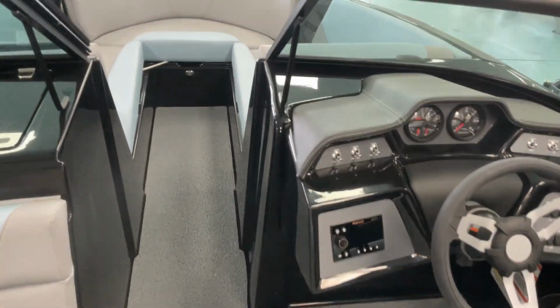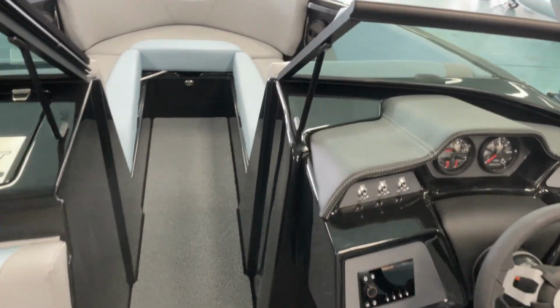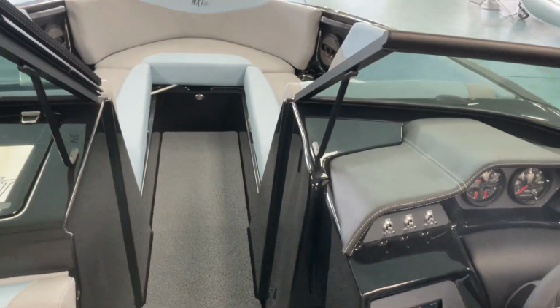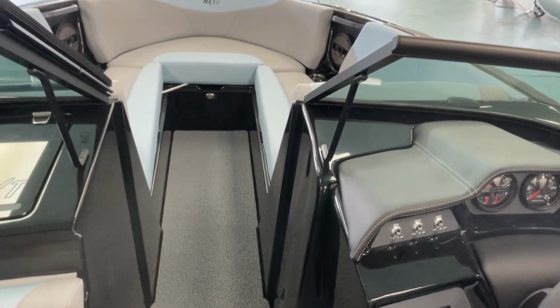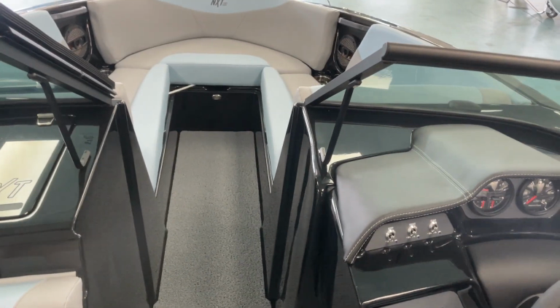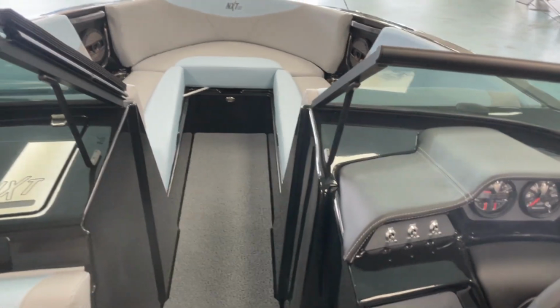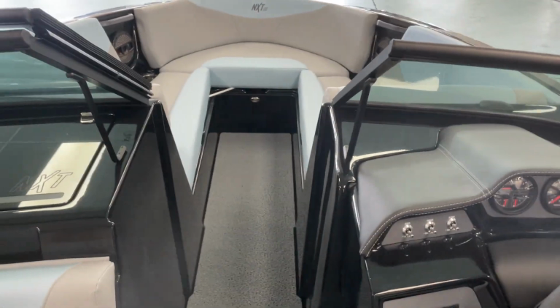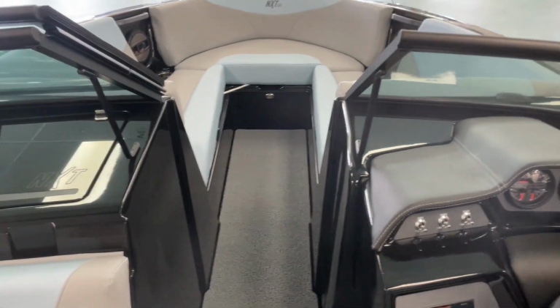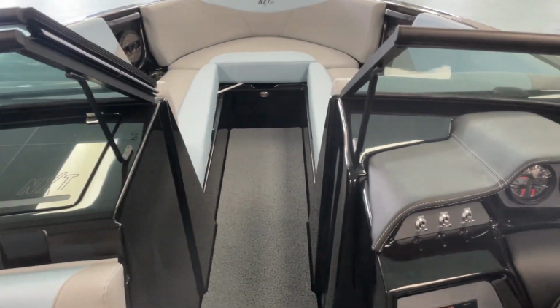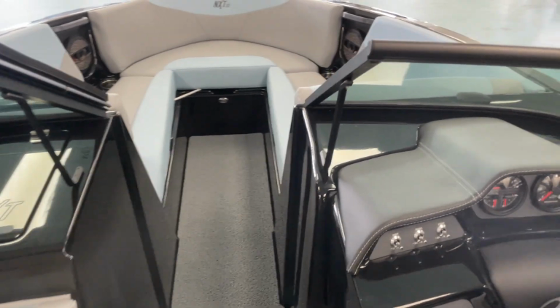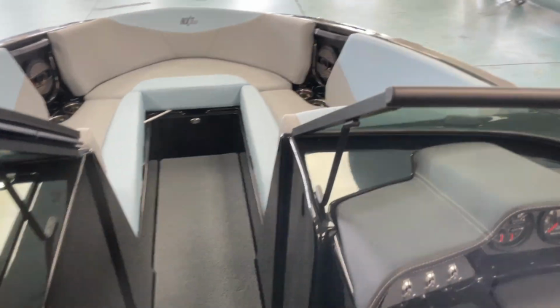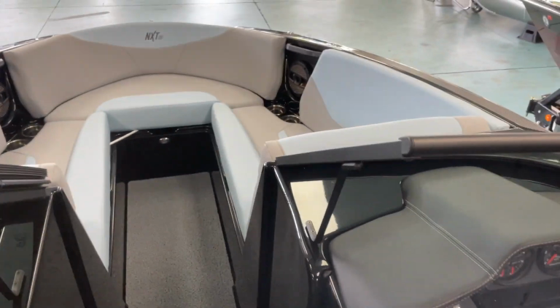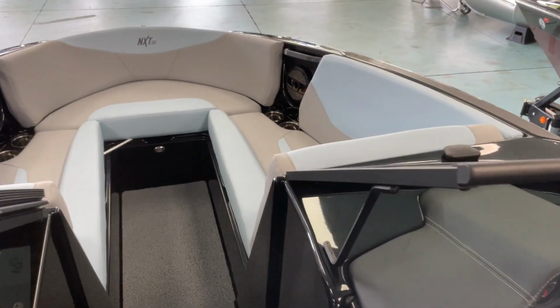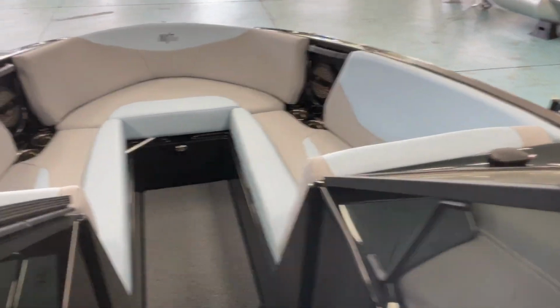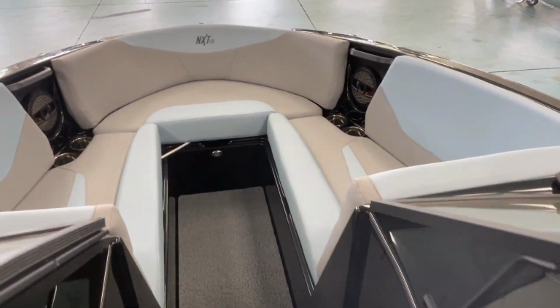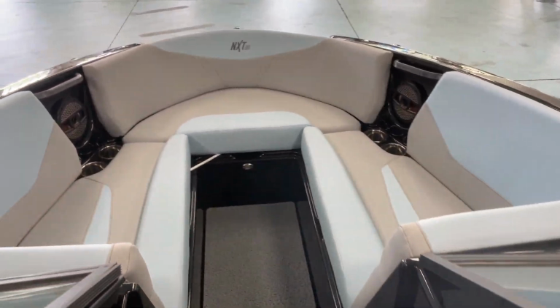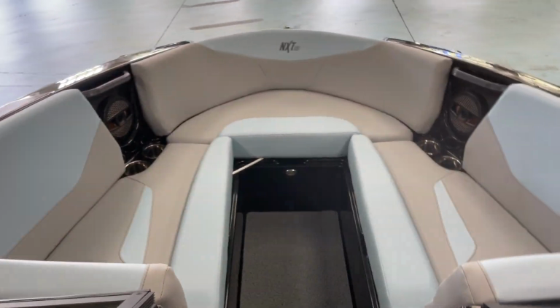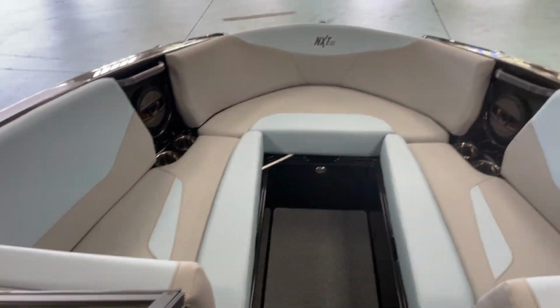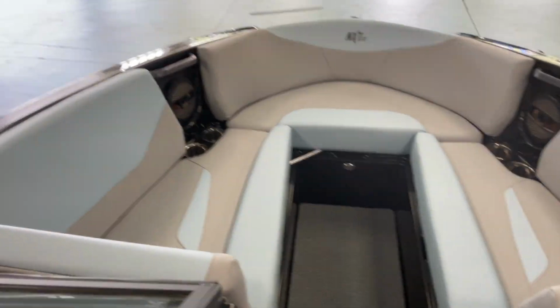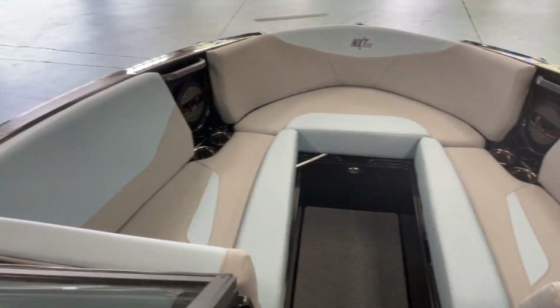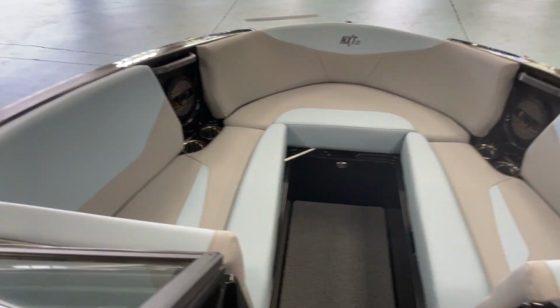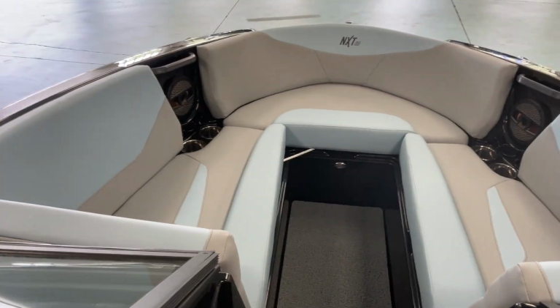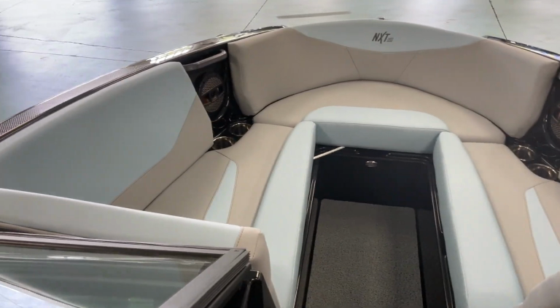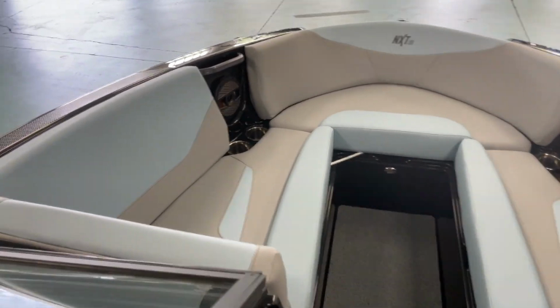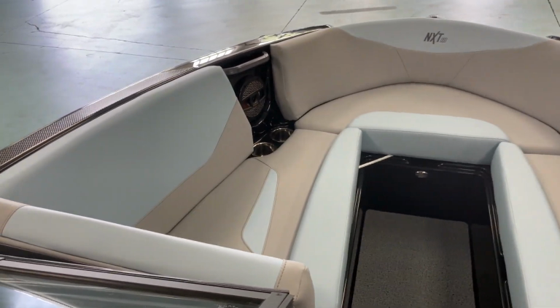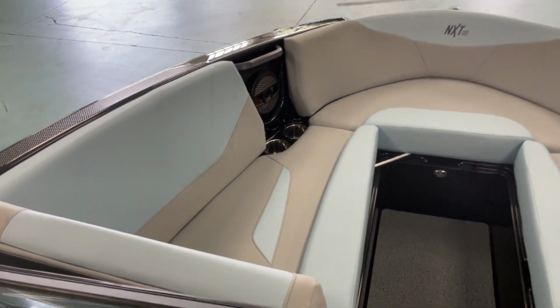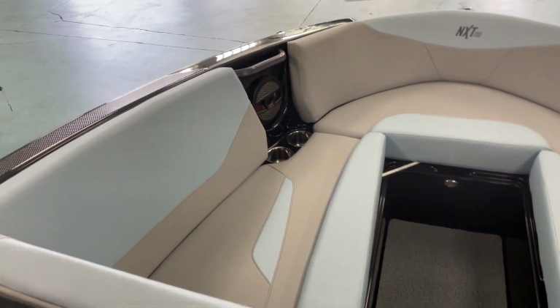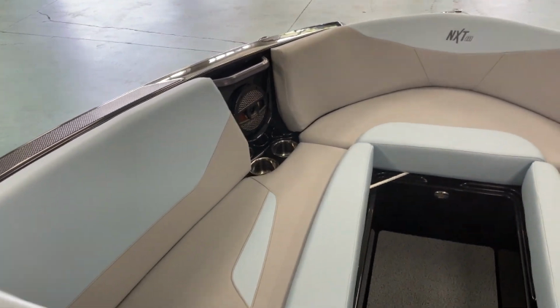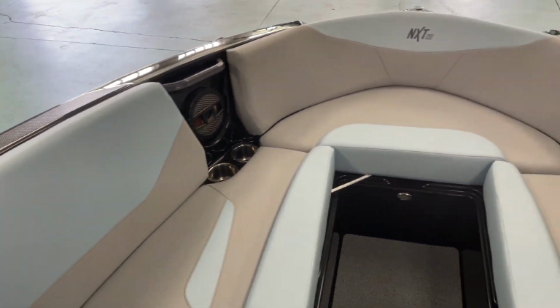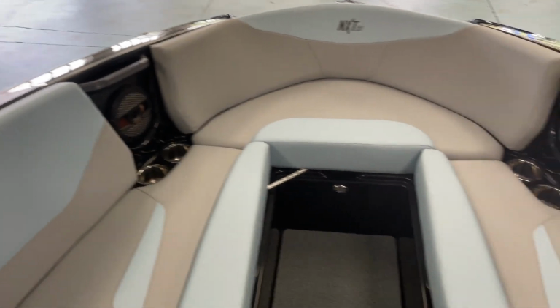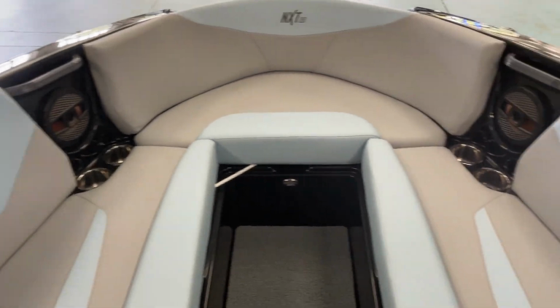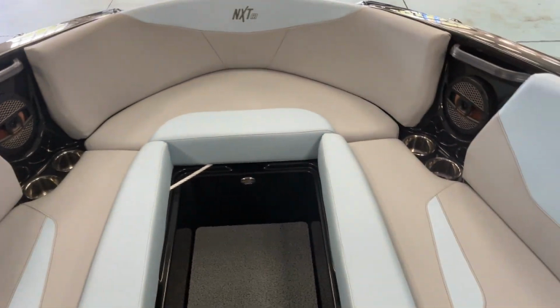23-foot NXT. Nice big long bow, plenty of room, nice leg room. It's got the speakers and the cup holders up front.